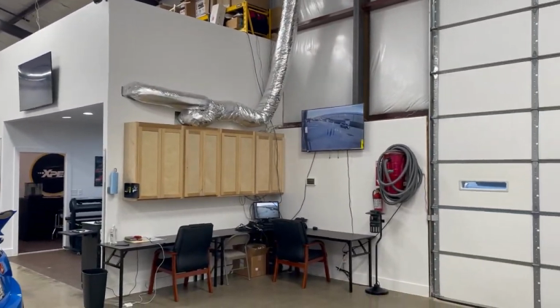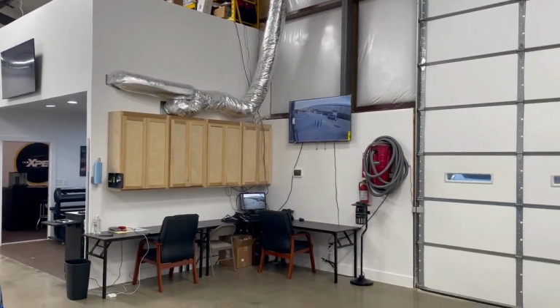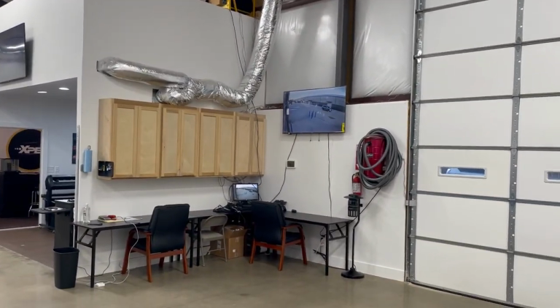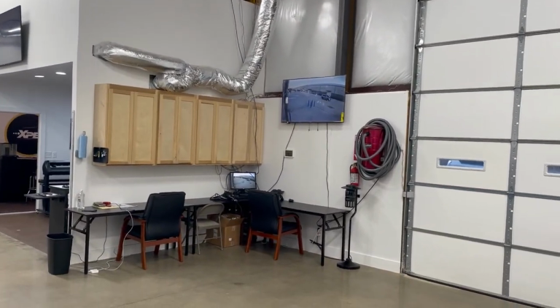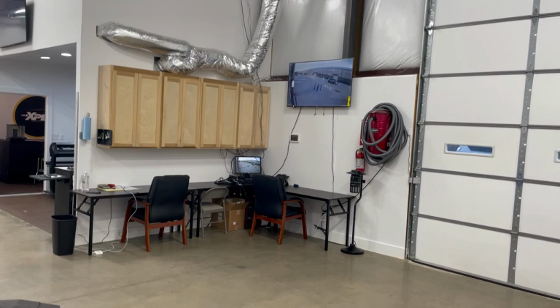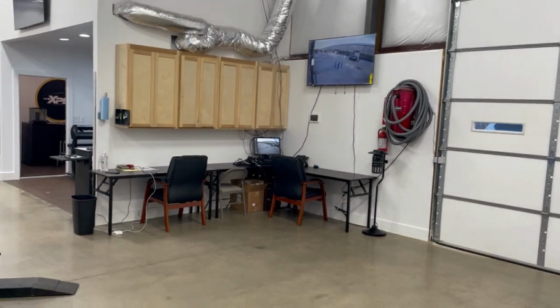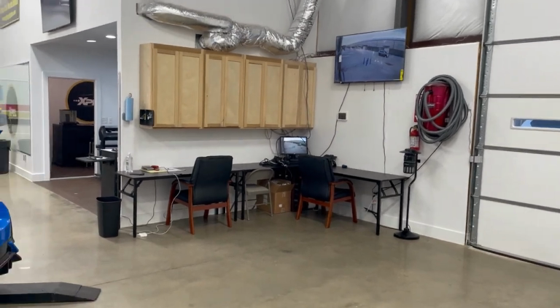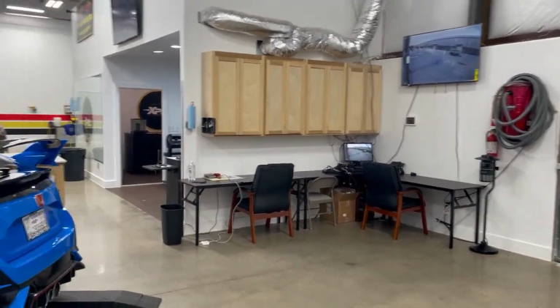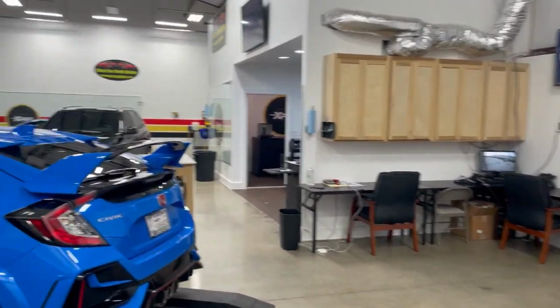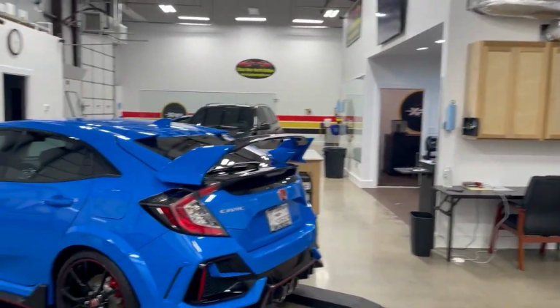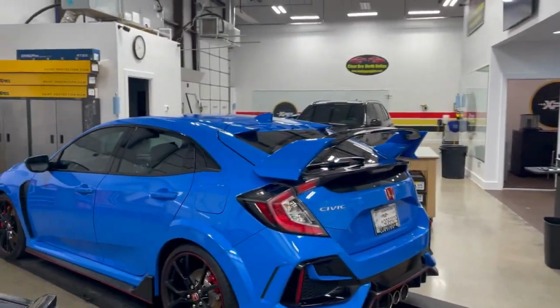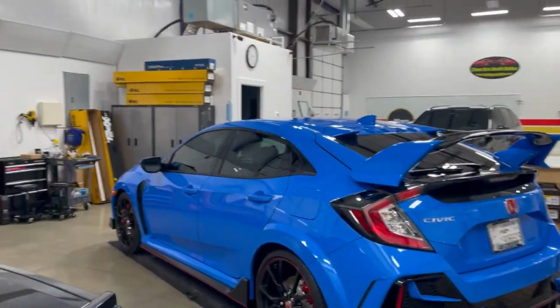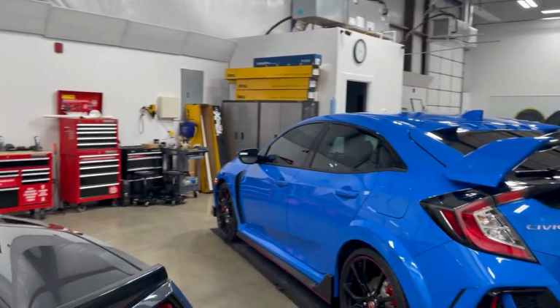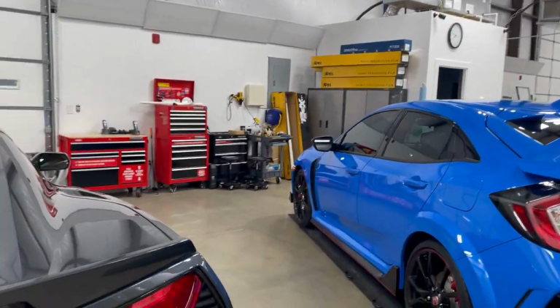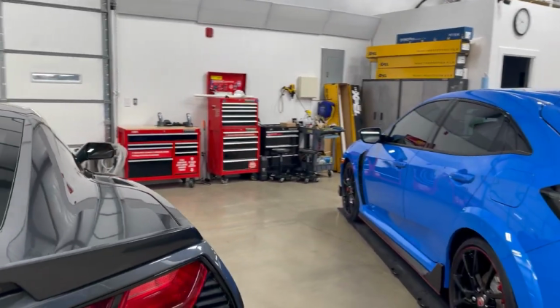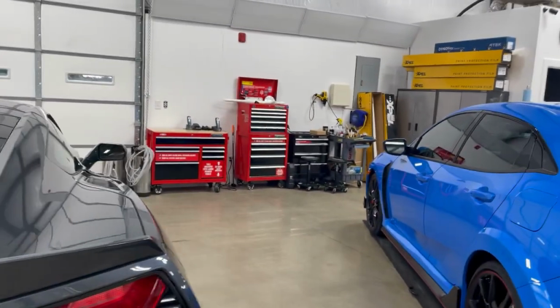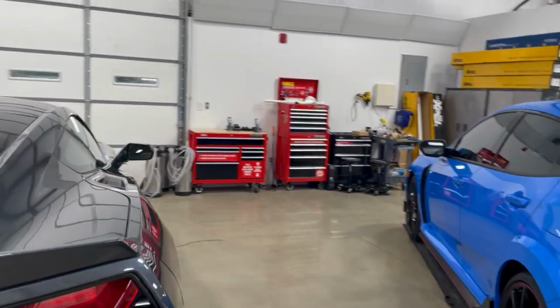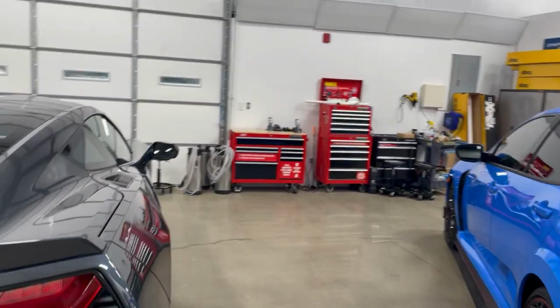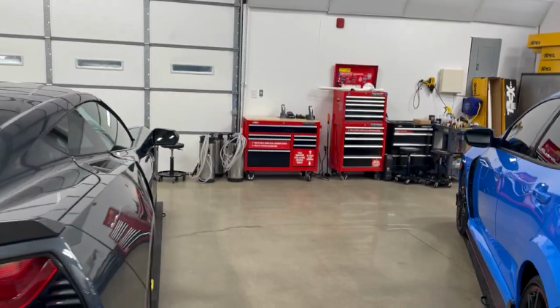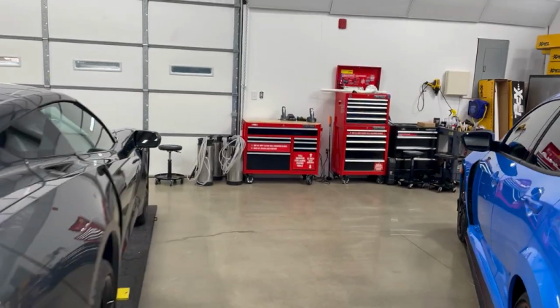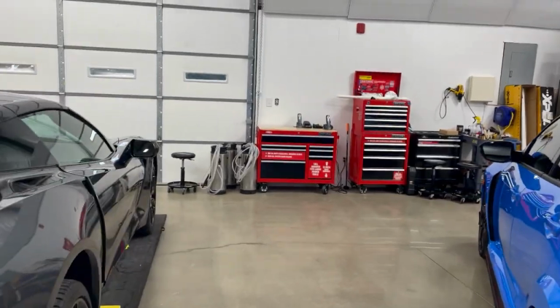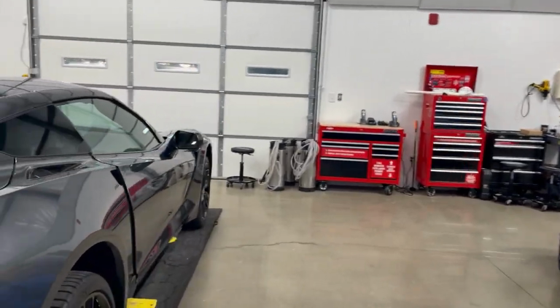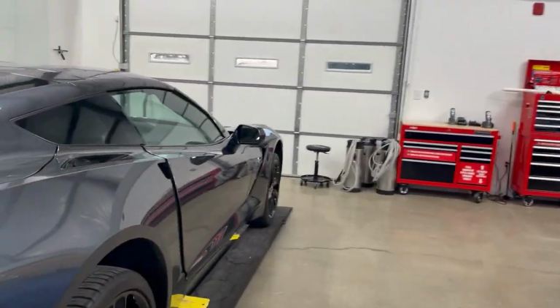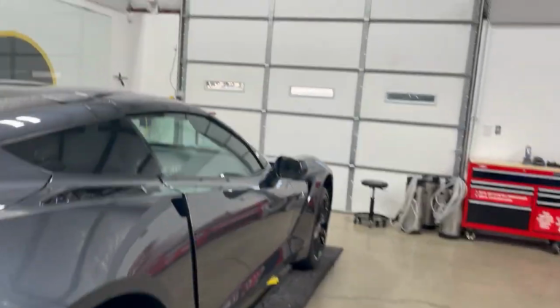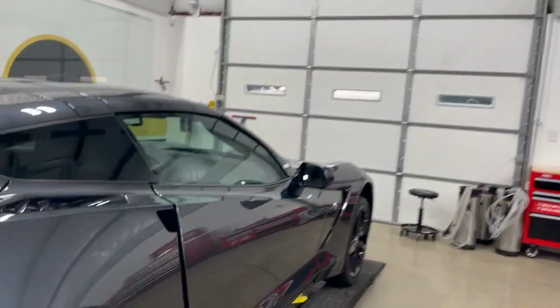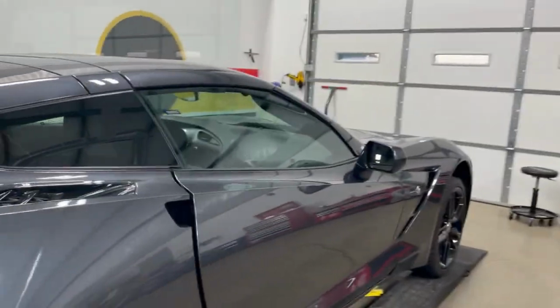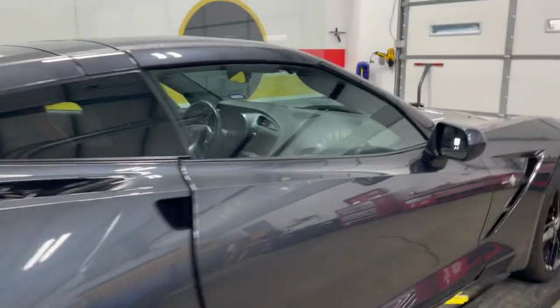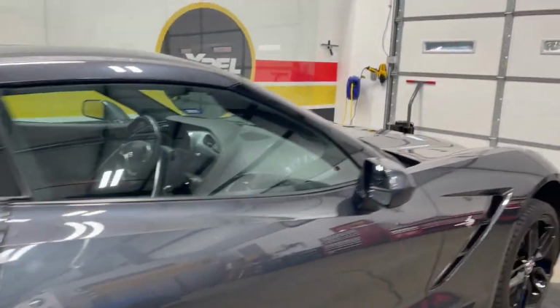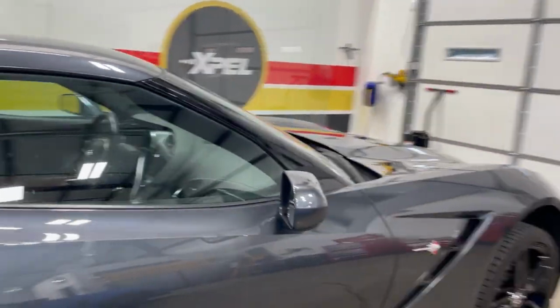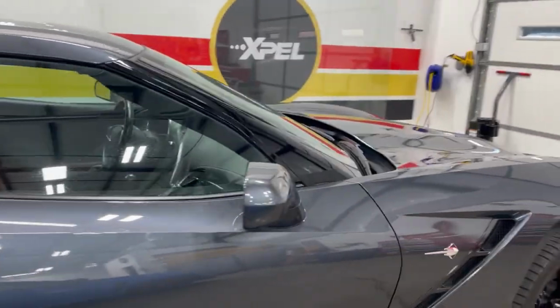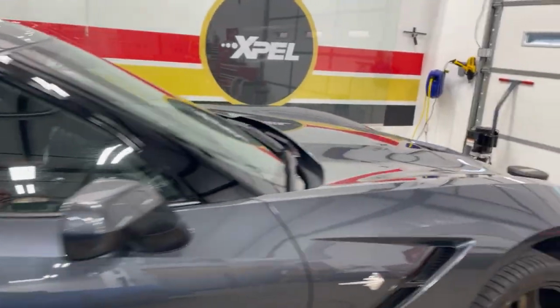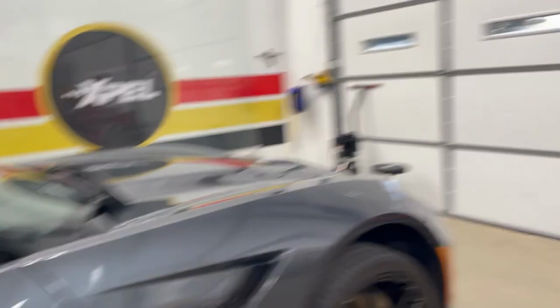We have a full security system and alarm system, and we're fully insured for our clients' protection as well as ours.